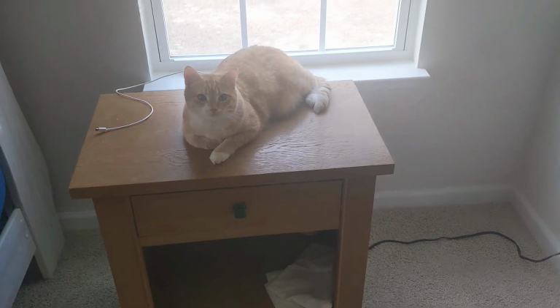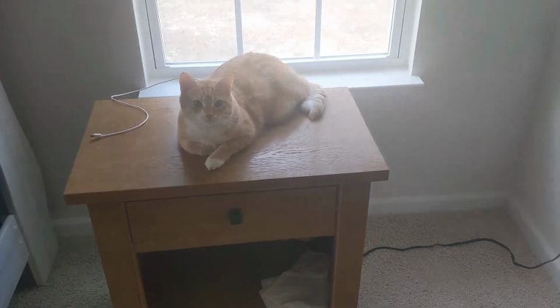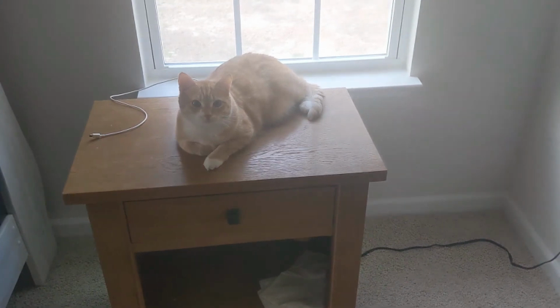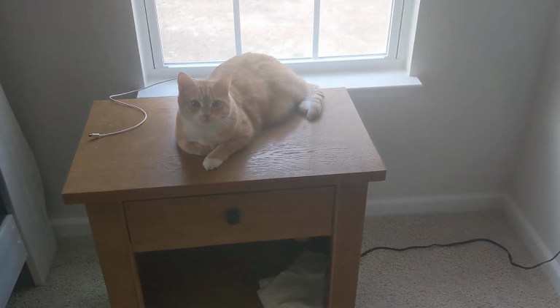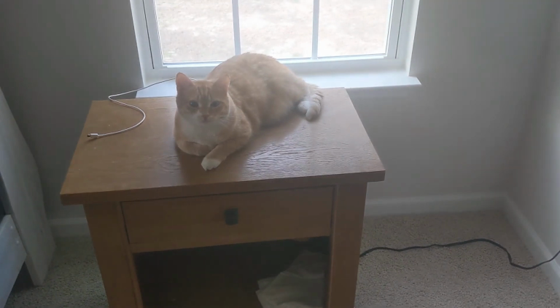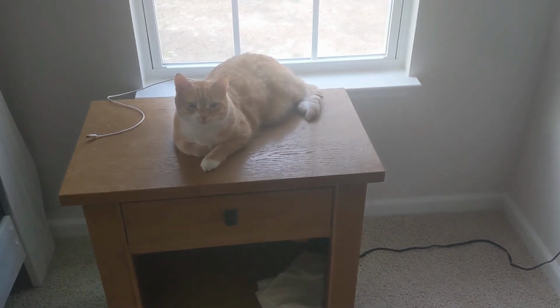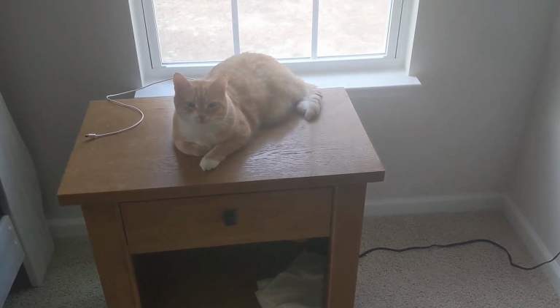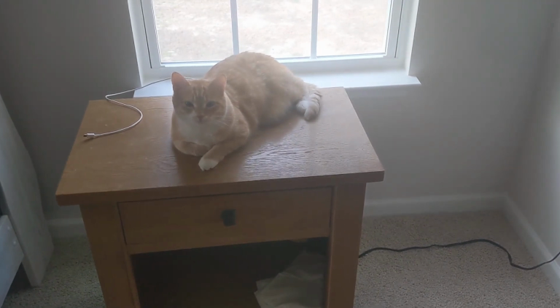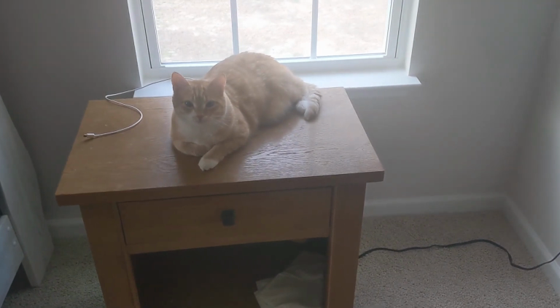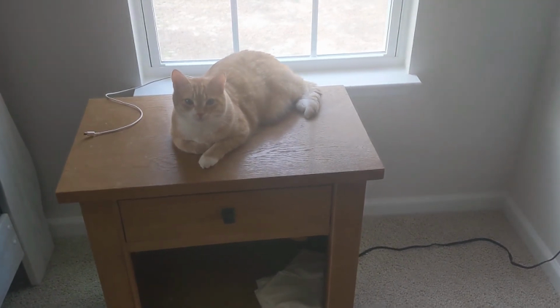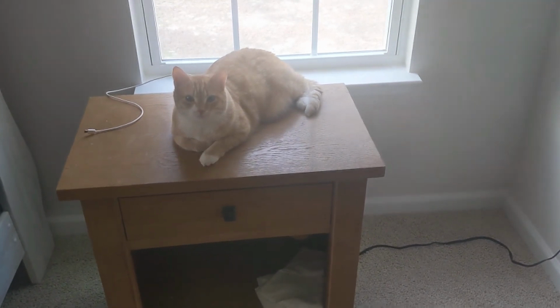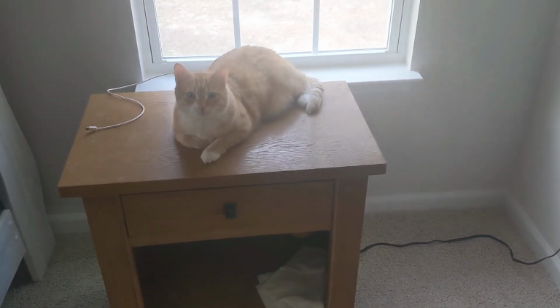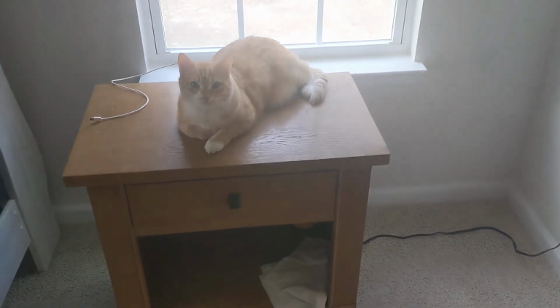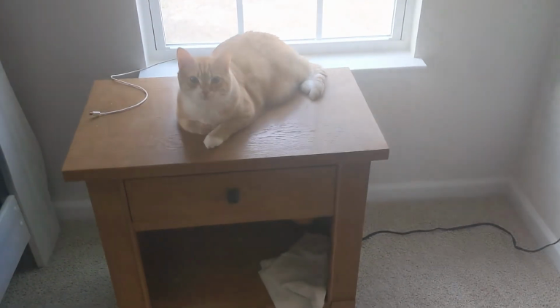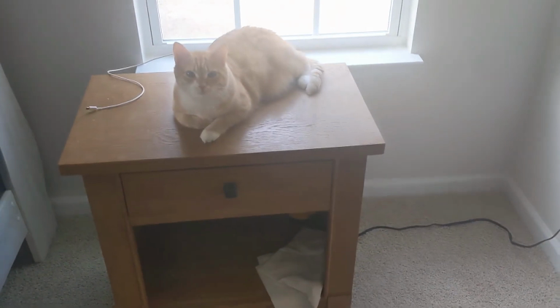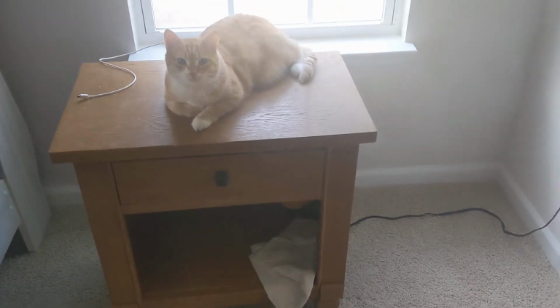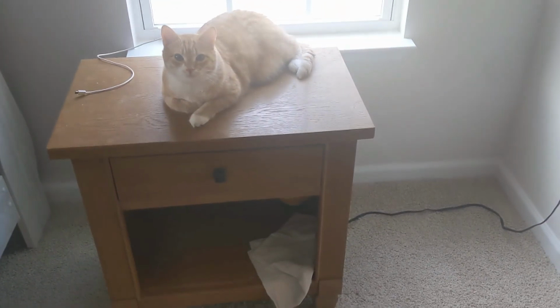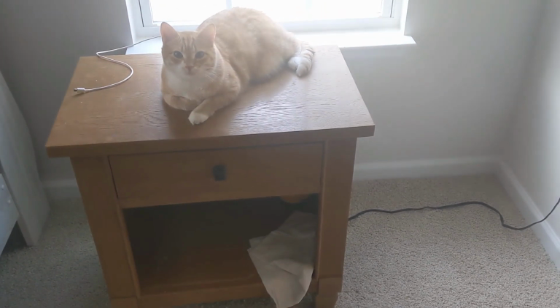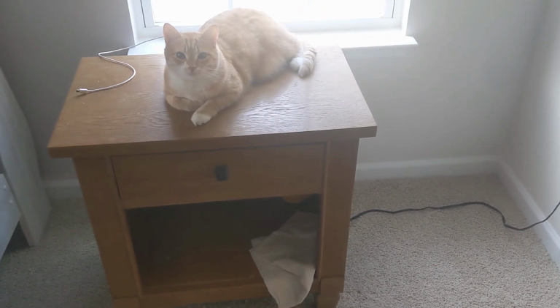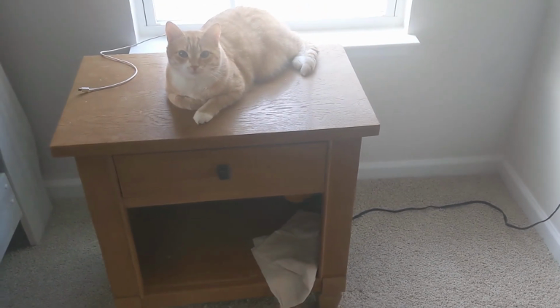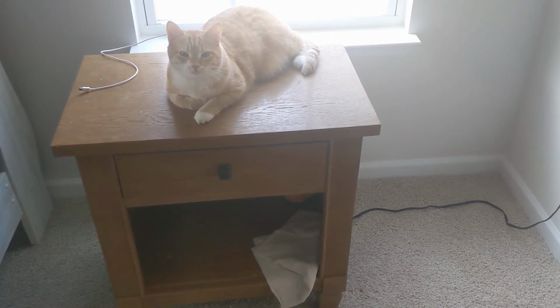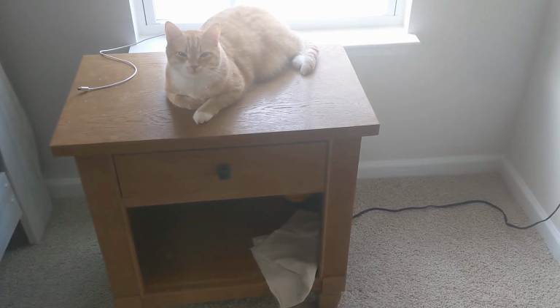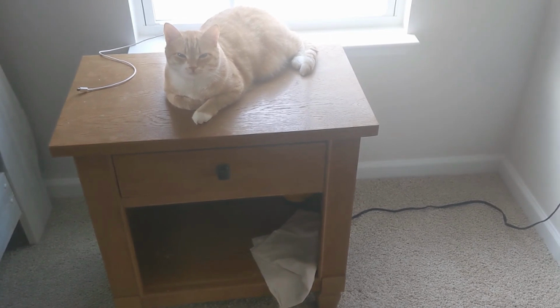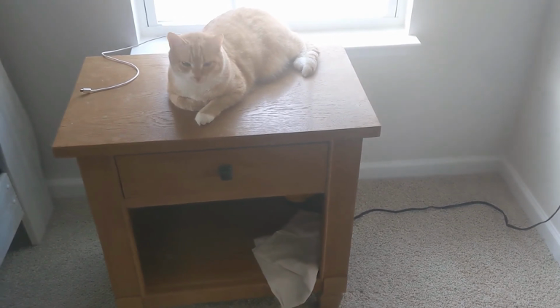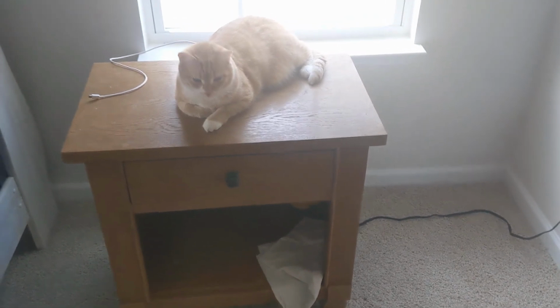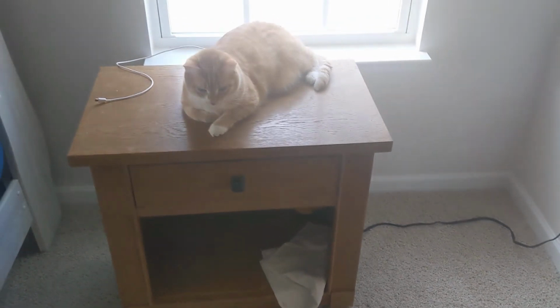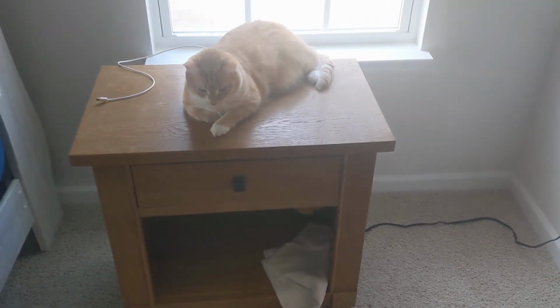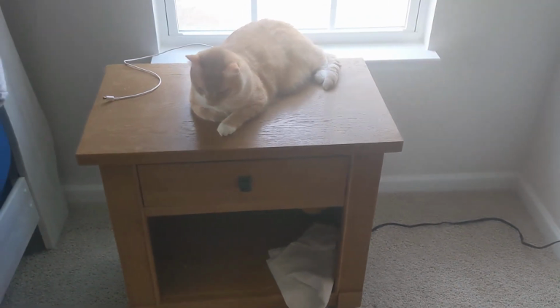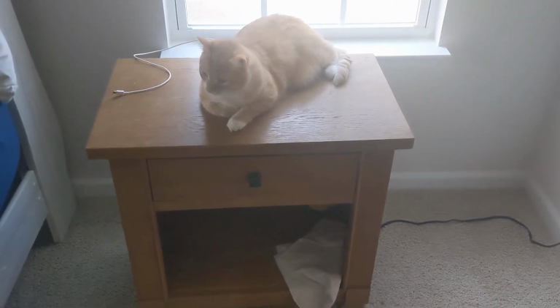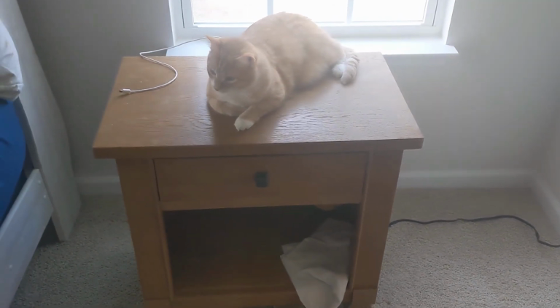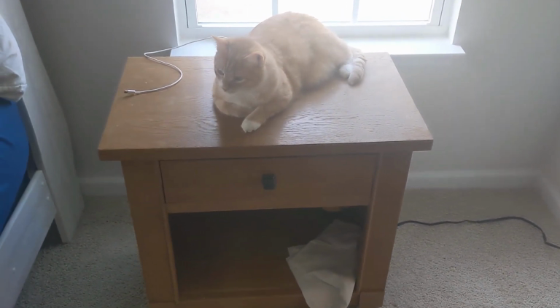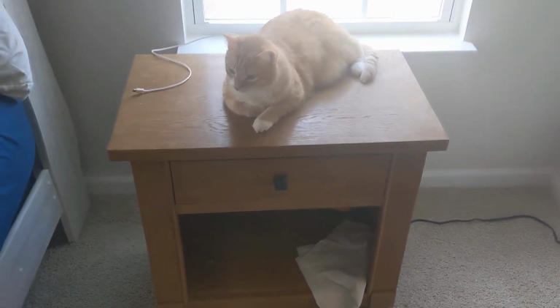Good morning, everybody. This is Adam, aka Cattainment. I have nine cats and I just wanted to kind of show what their morning routine might look like a little bit.